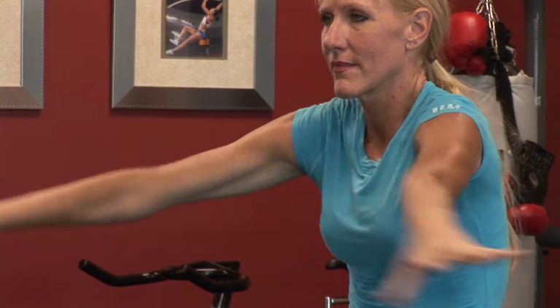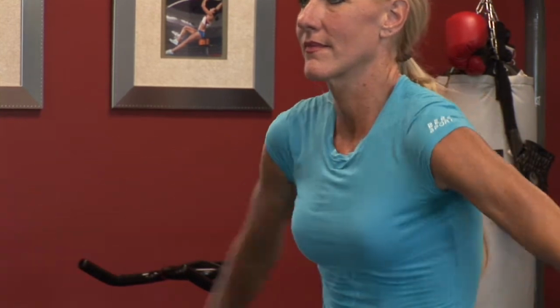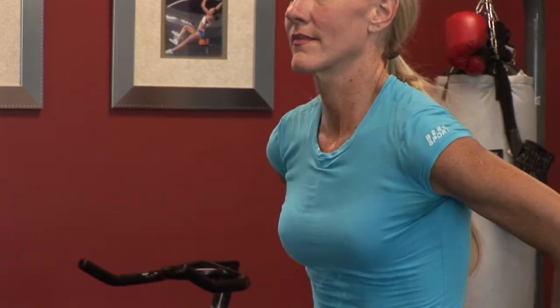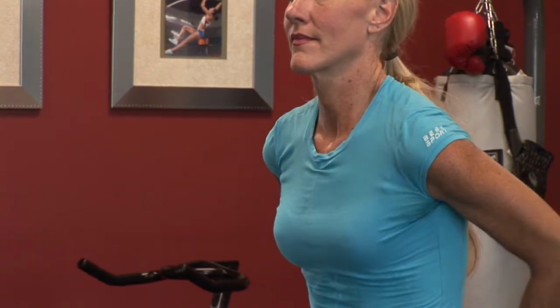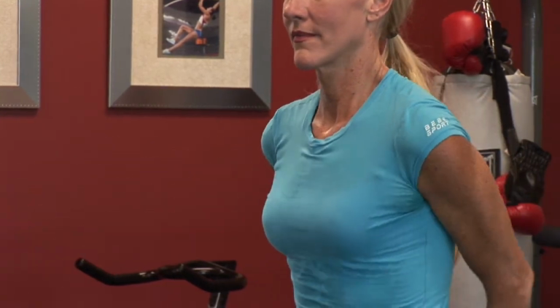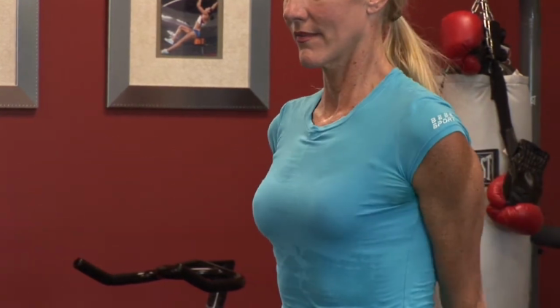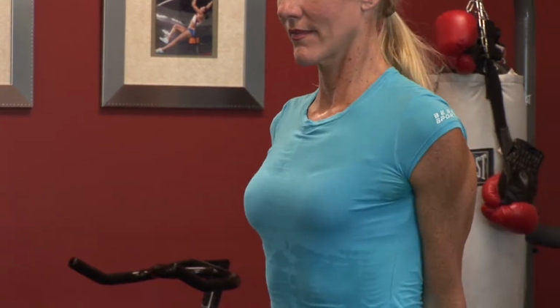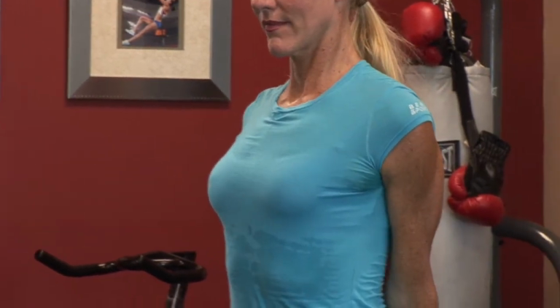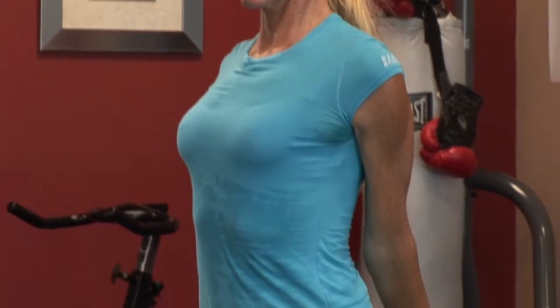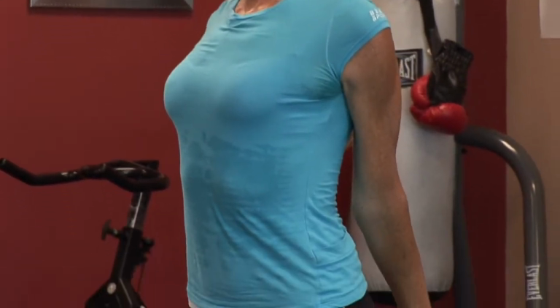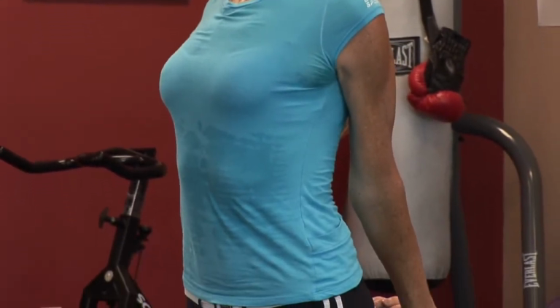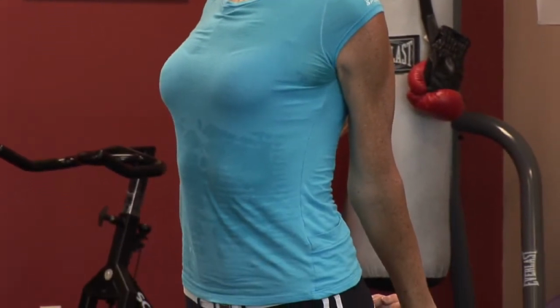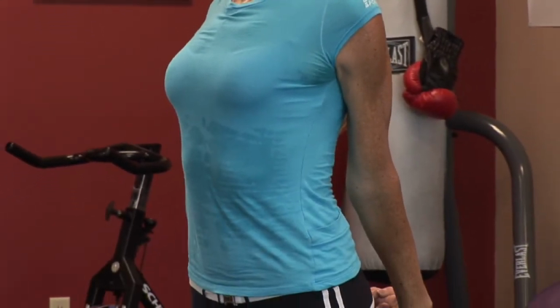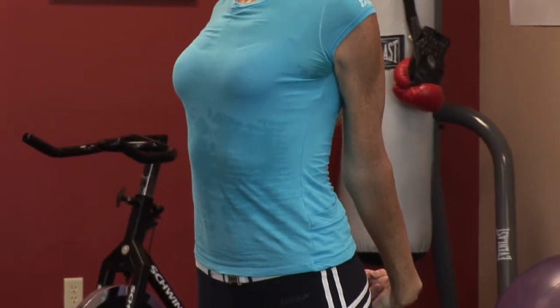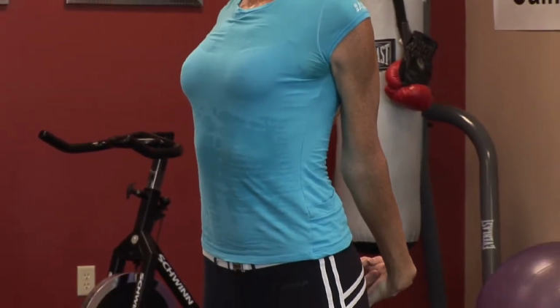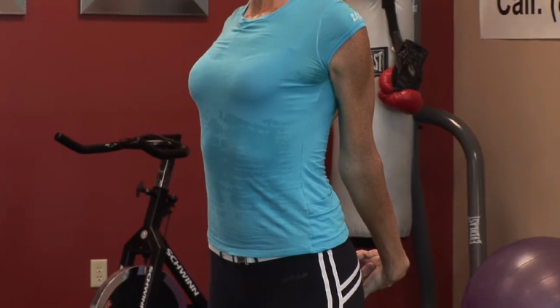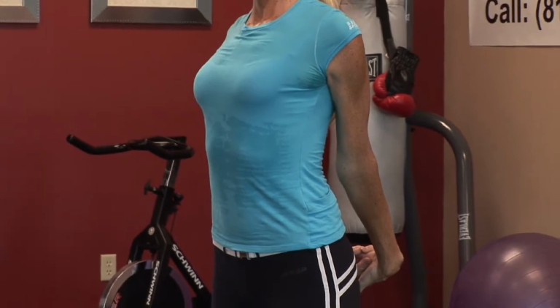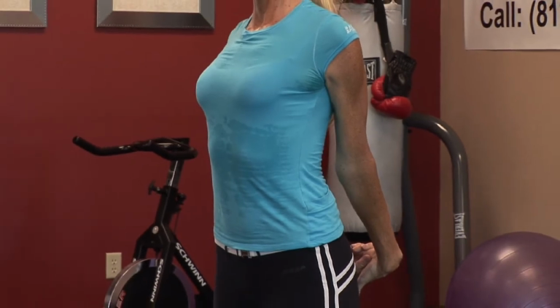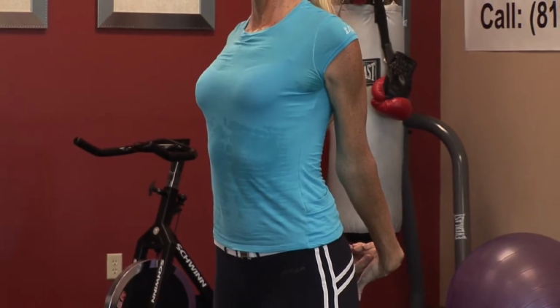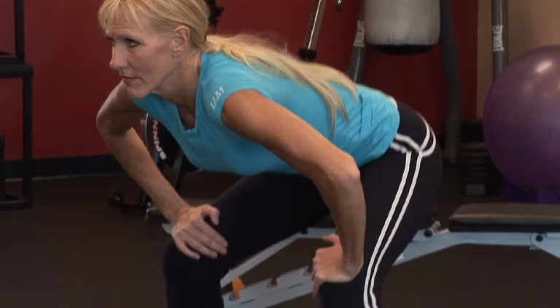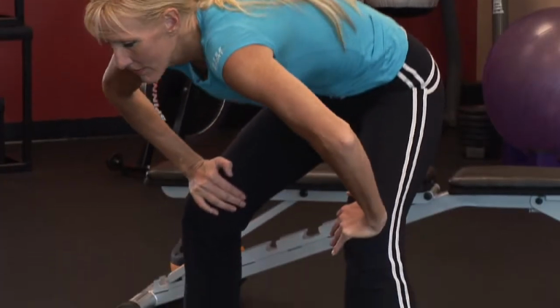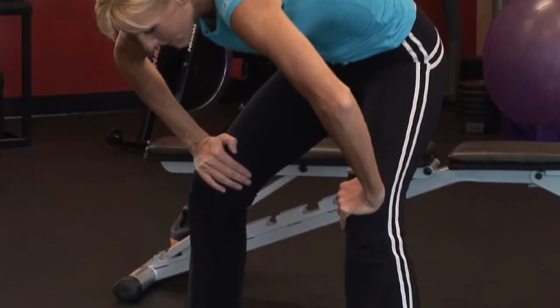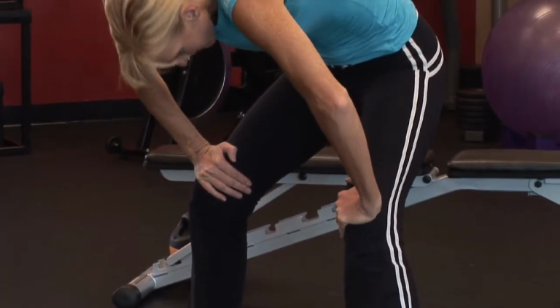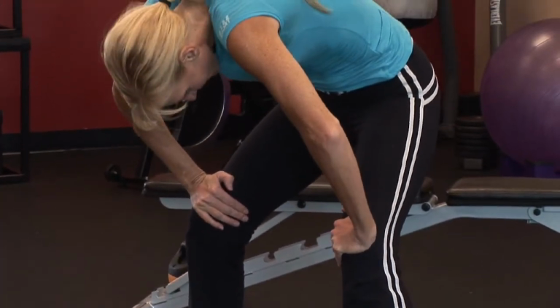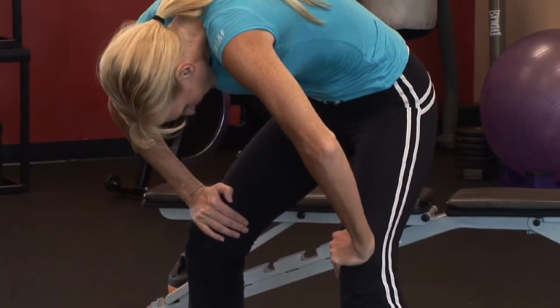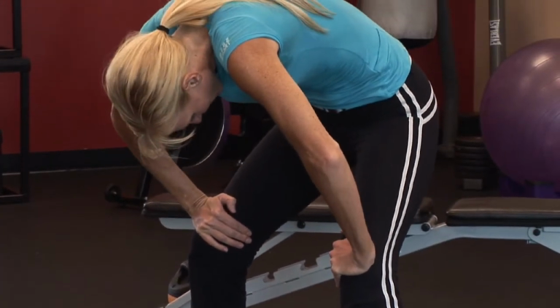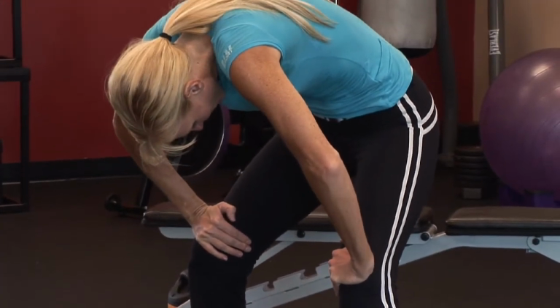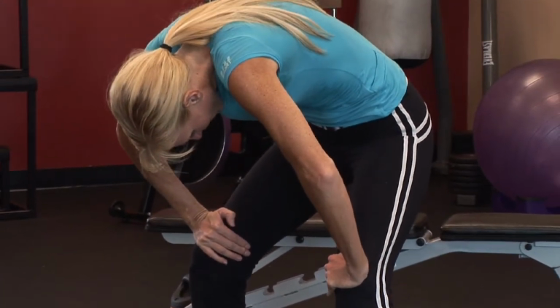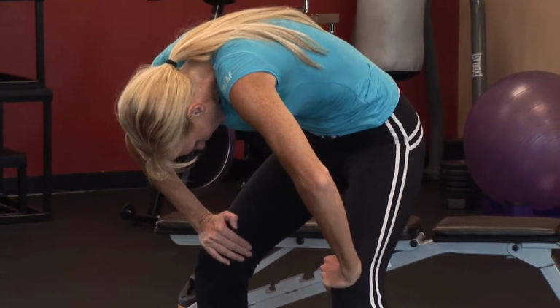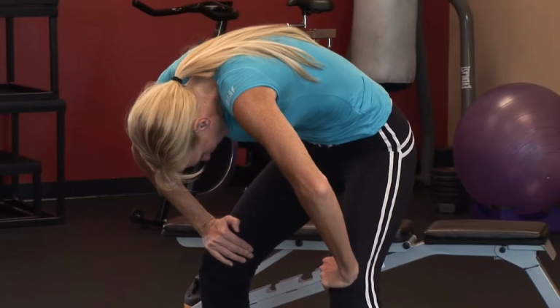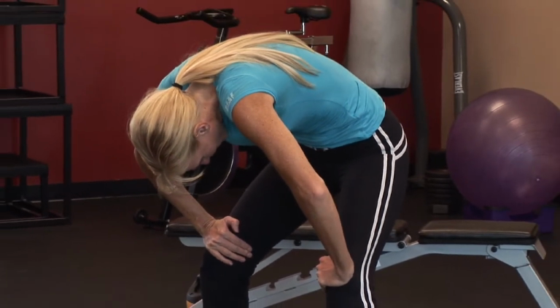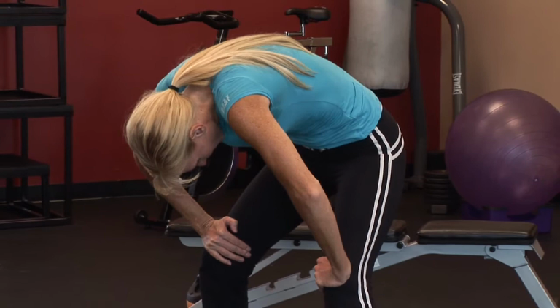For example, your biceps, triceps, chest, upper back, your abdominals, your quads, your hamstrings, and your calves. So these are all your major muscles.